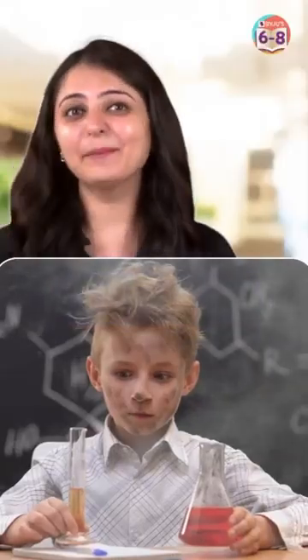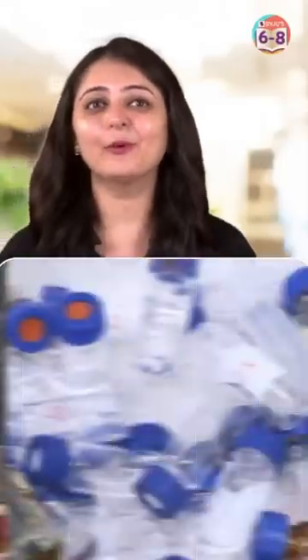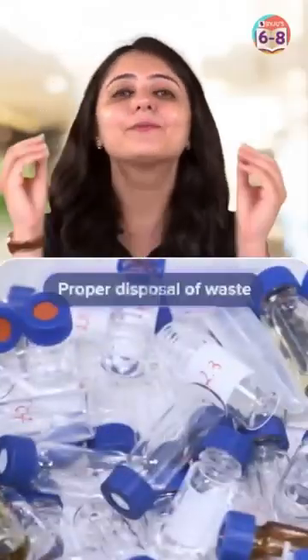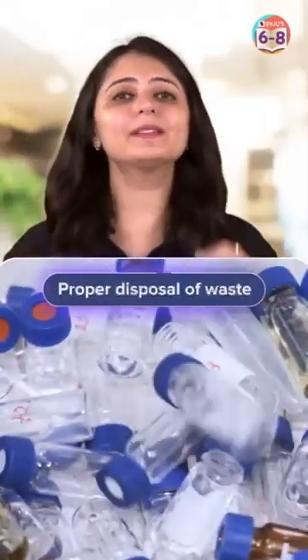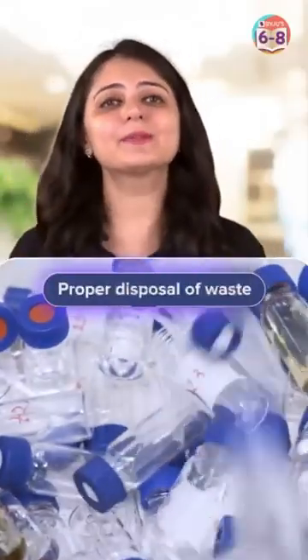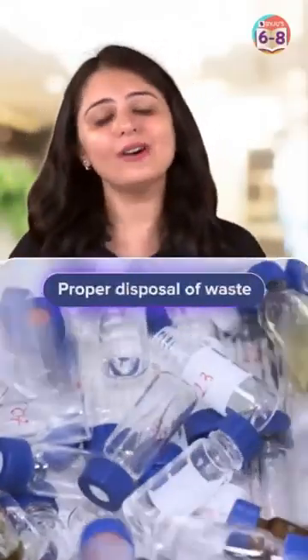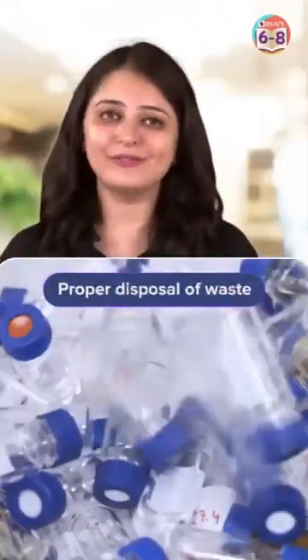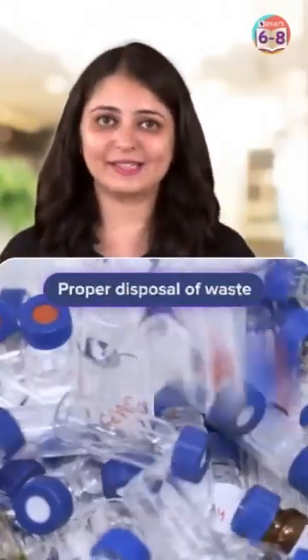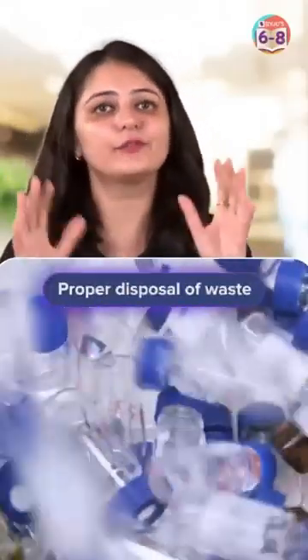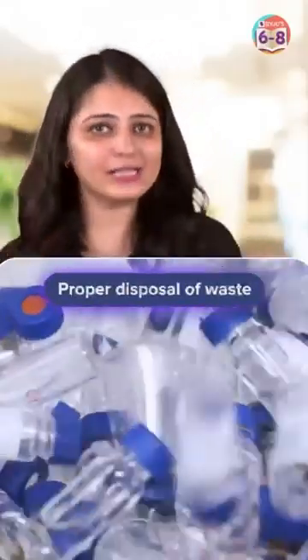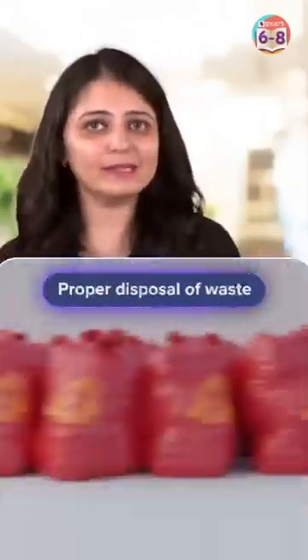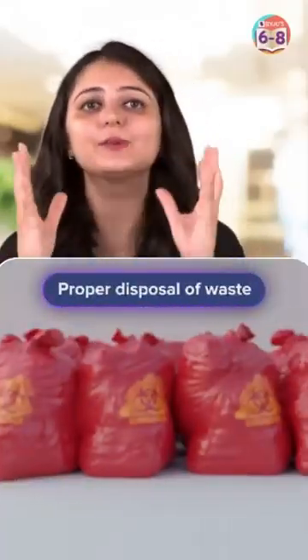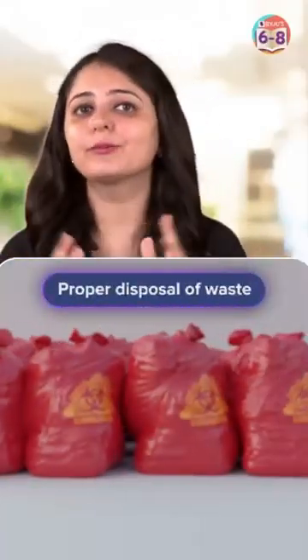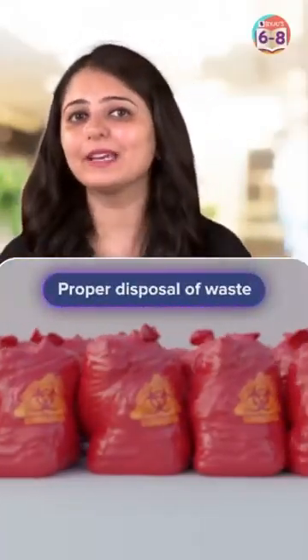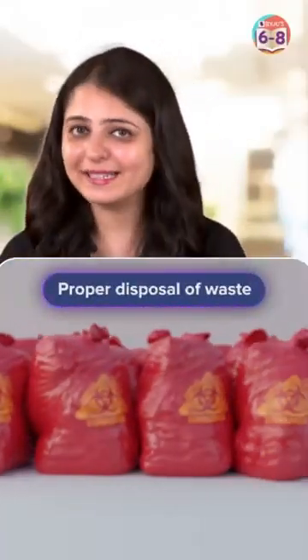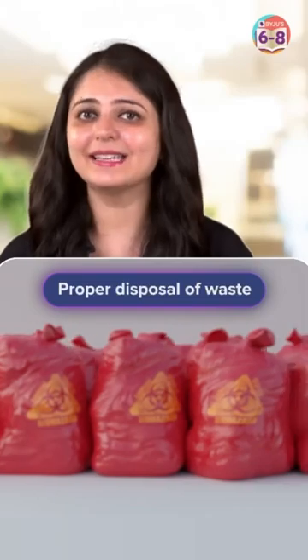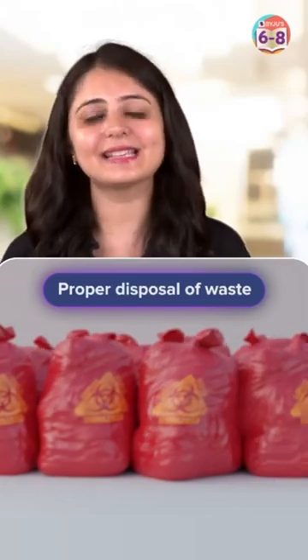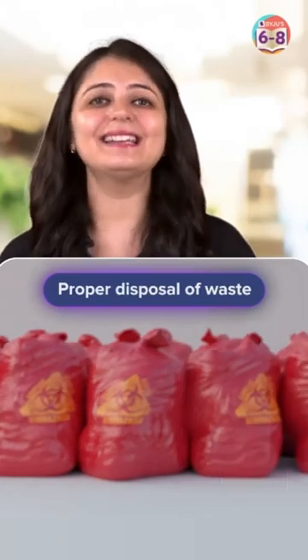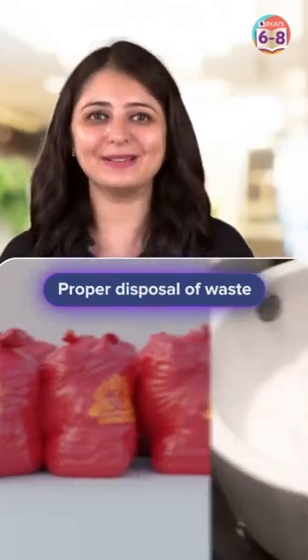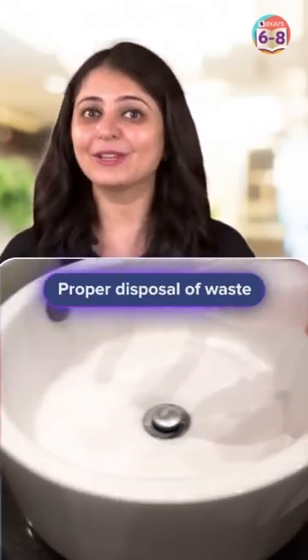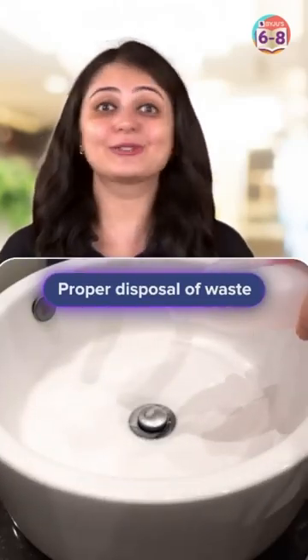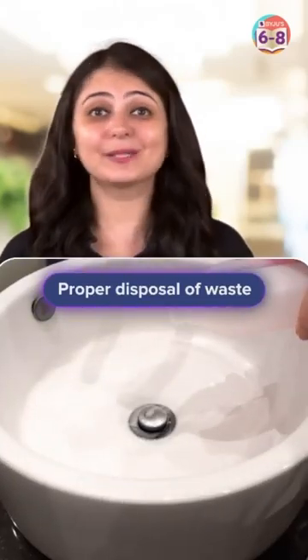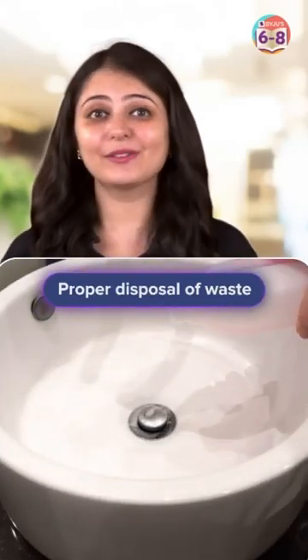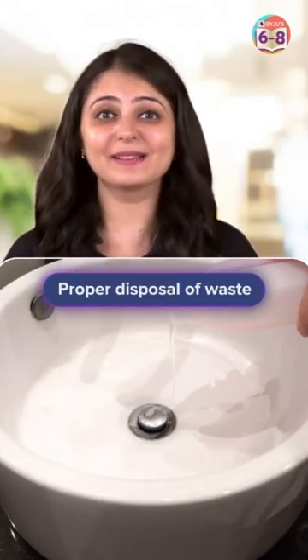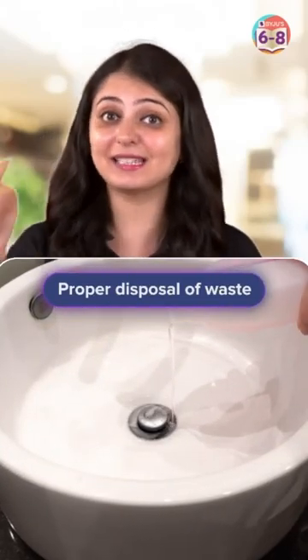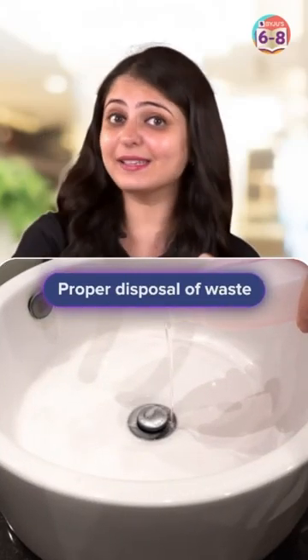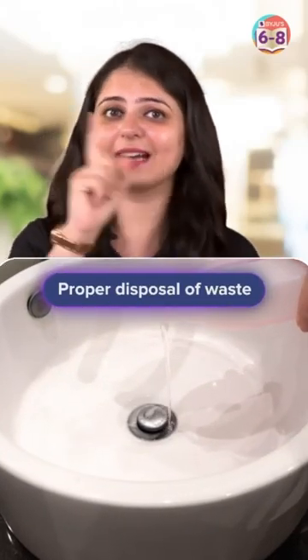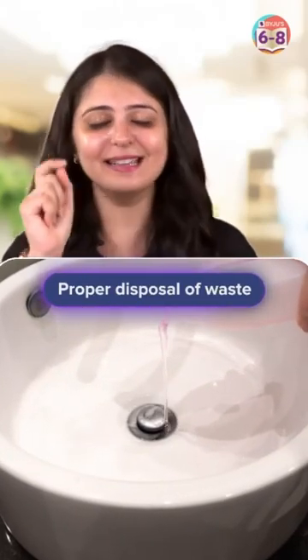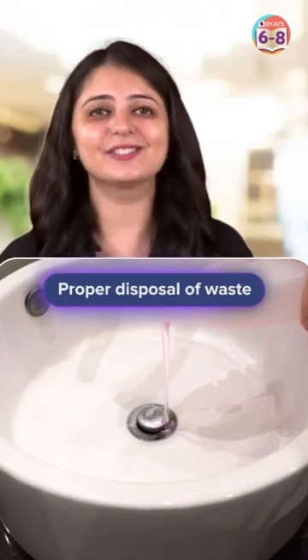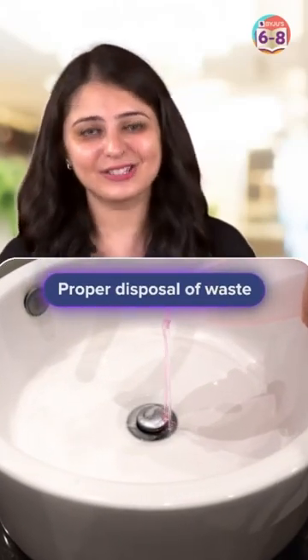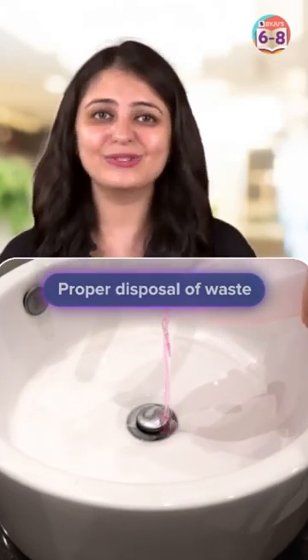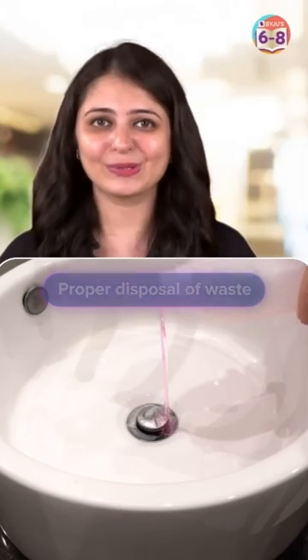4. Proper Disposal of Waste. When disposing, use appropriate waste containers and labelling. Do not dispose of chemicals down the sink unless instructed to do so.